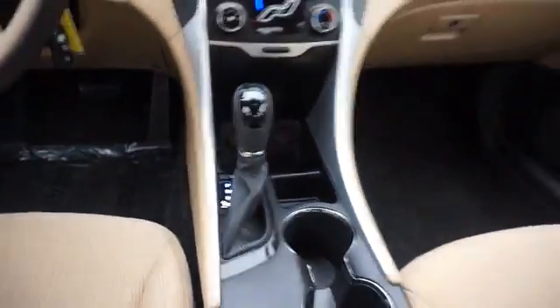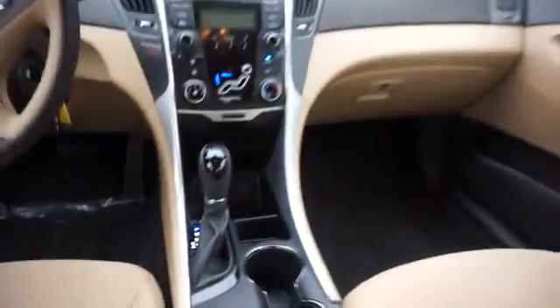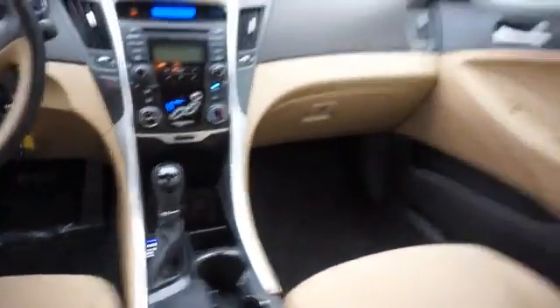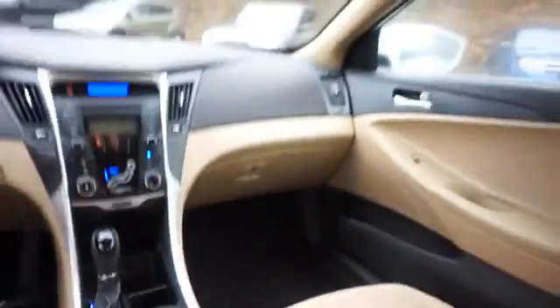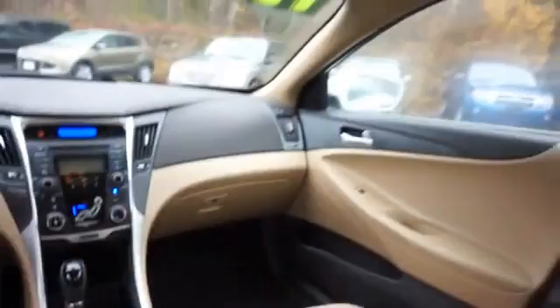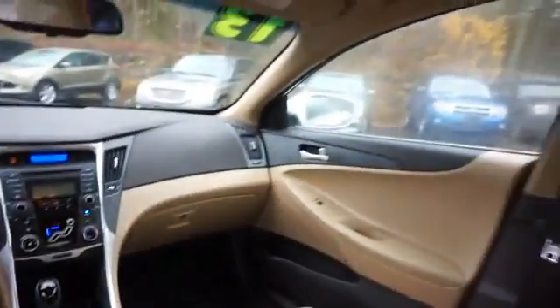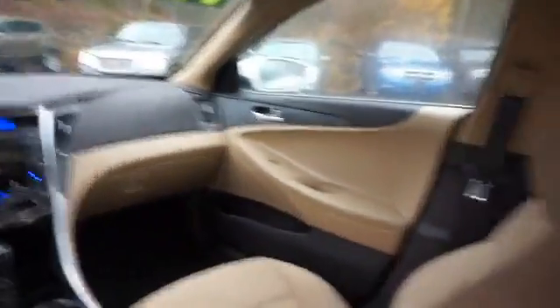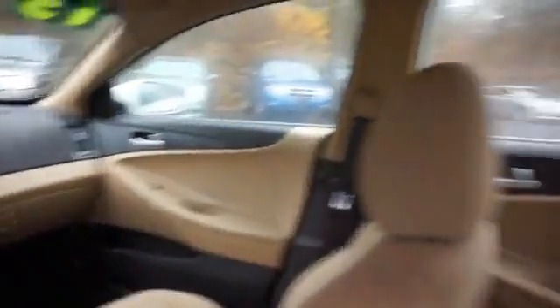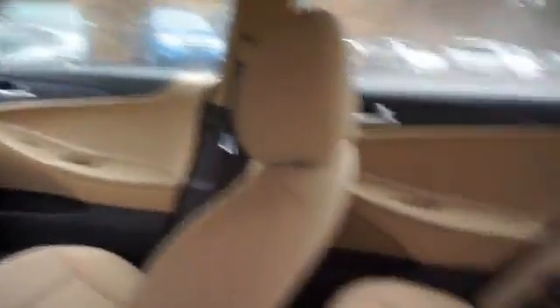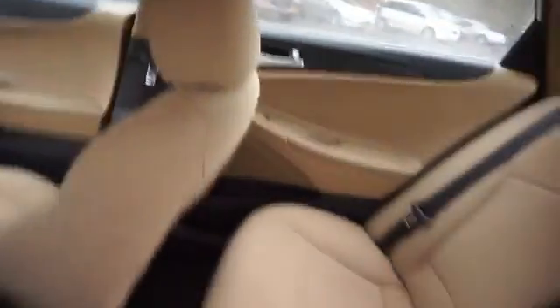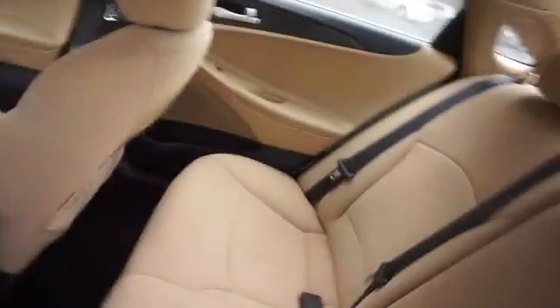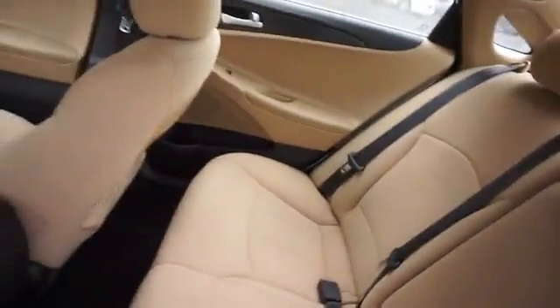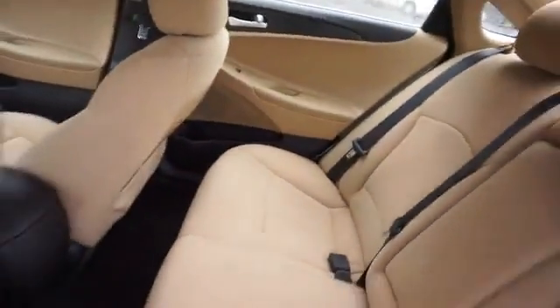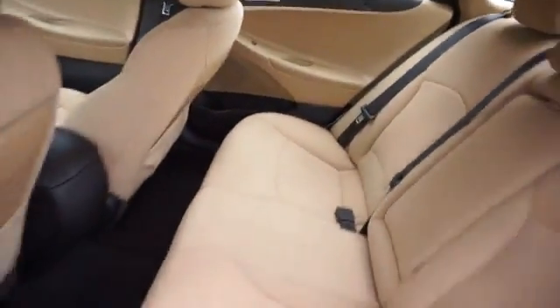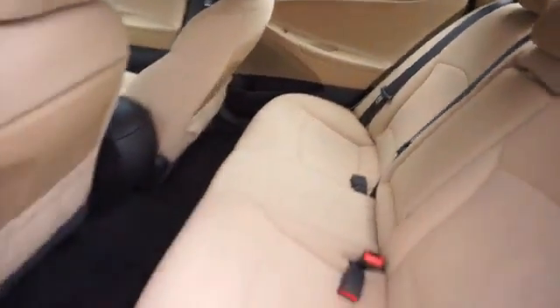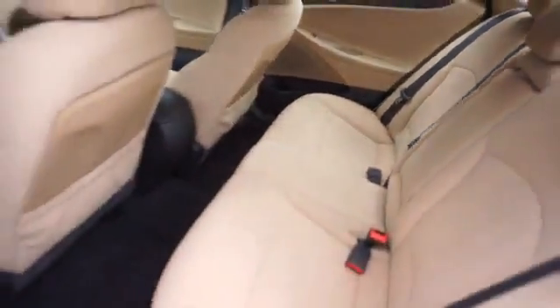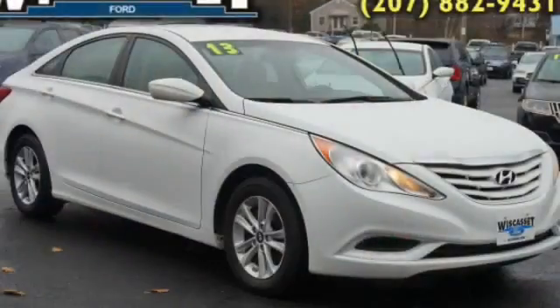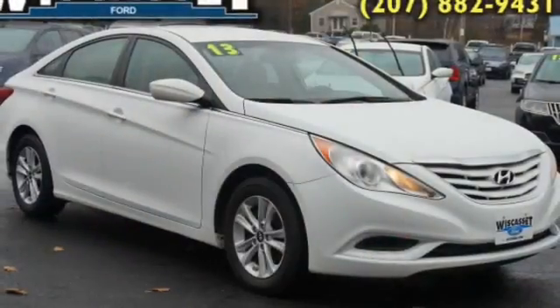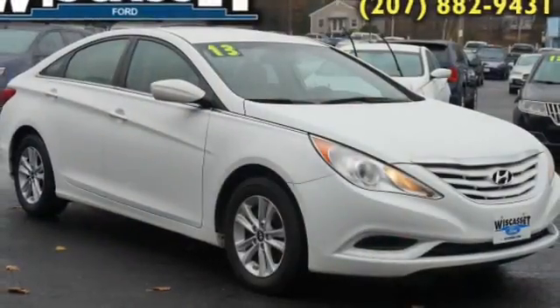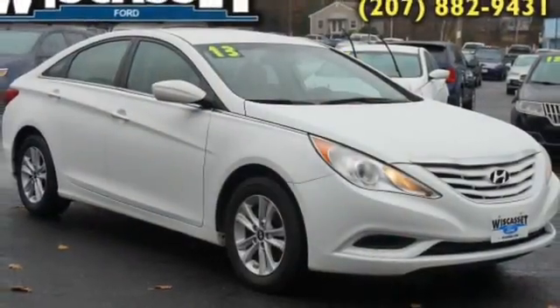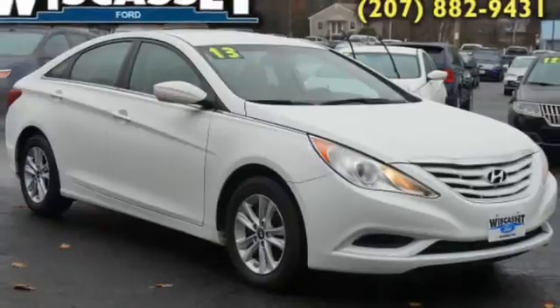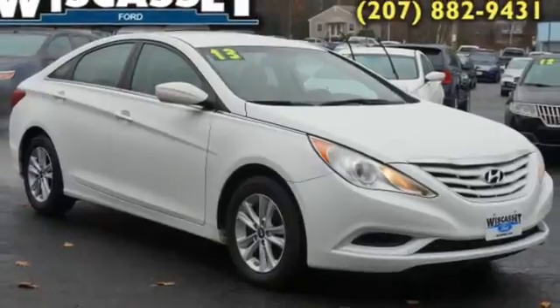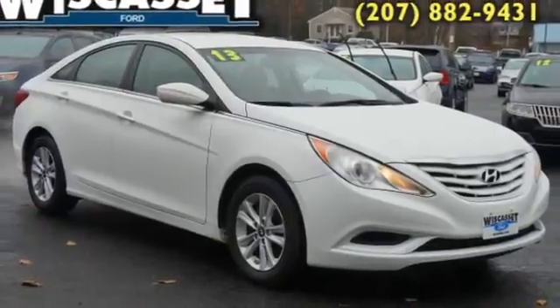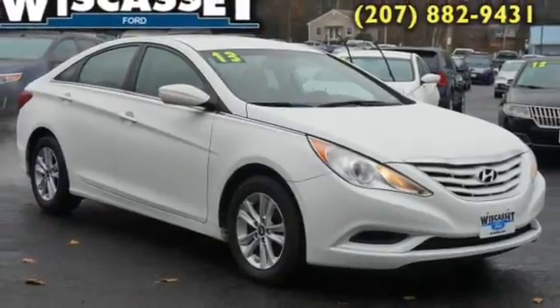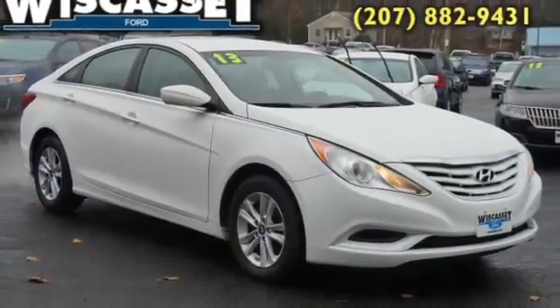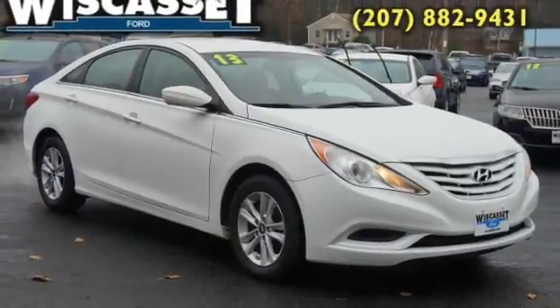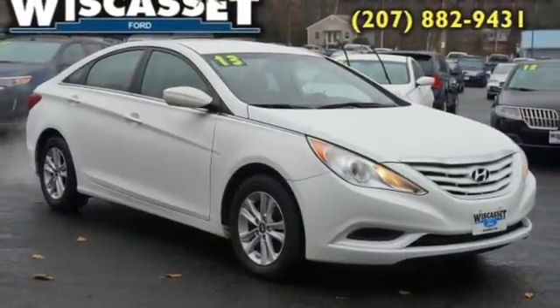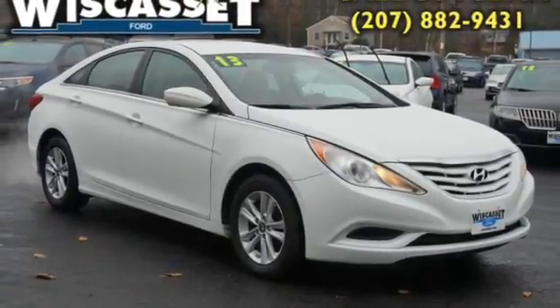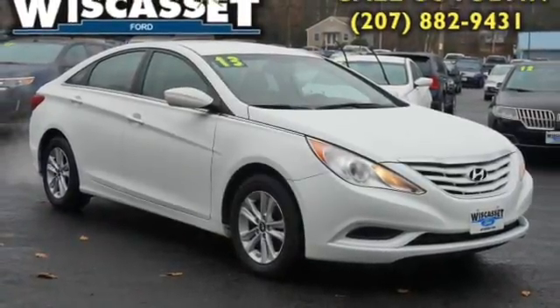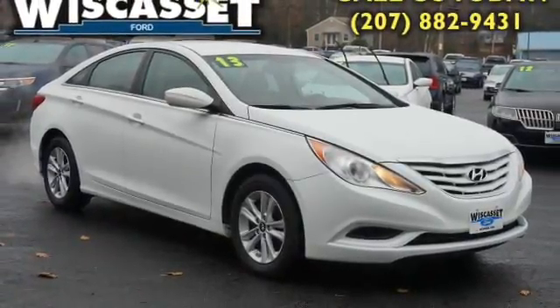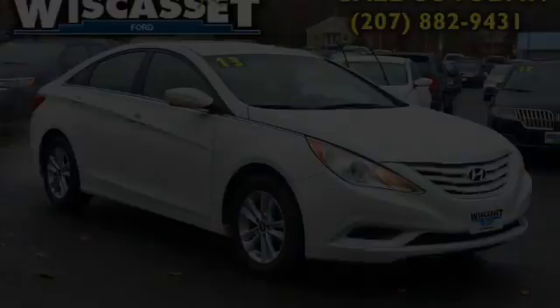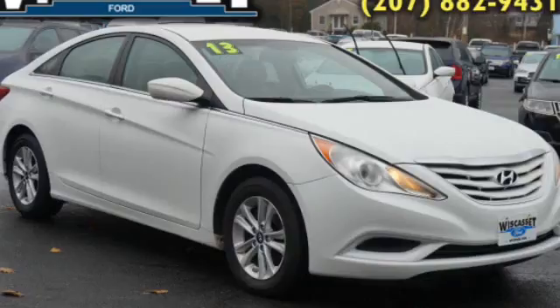Rest easy knowing this vehicle comes with a Carfax Vehicle History Report from Carfax, the most trusted provider of vehicle history information. Great quality at a great price.